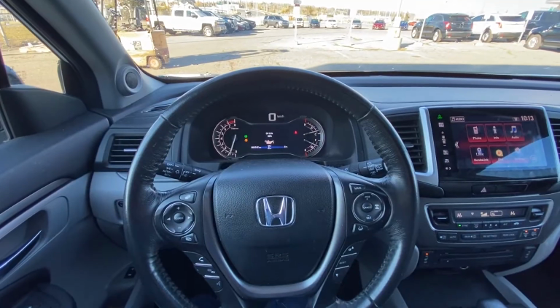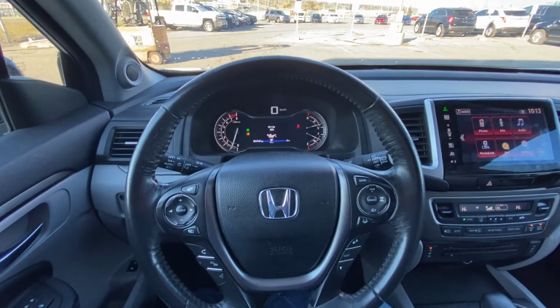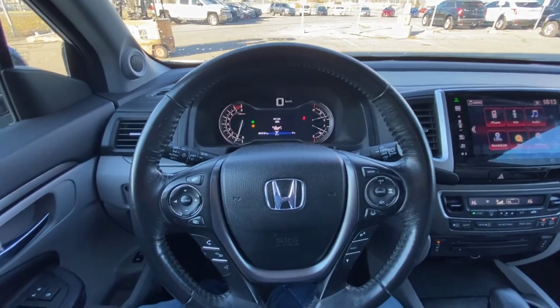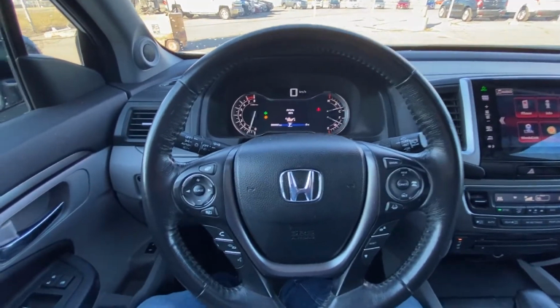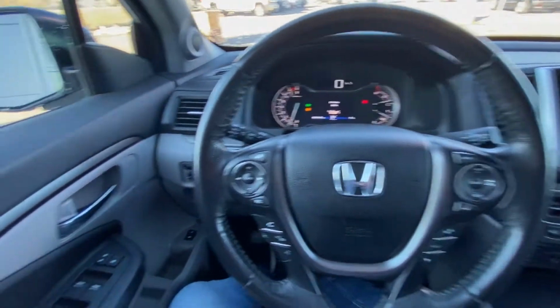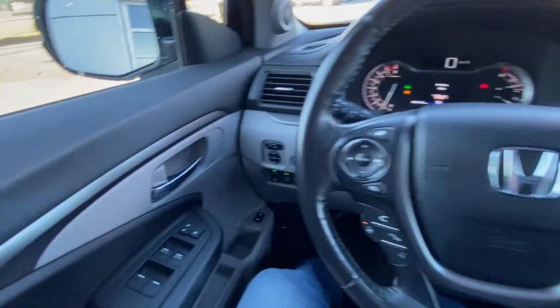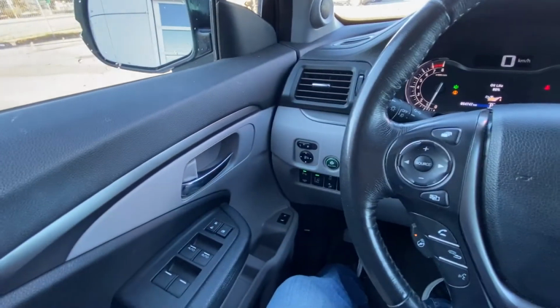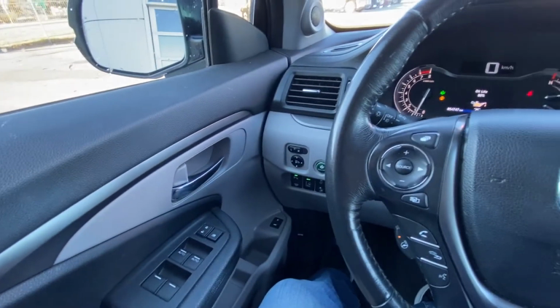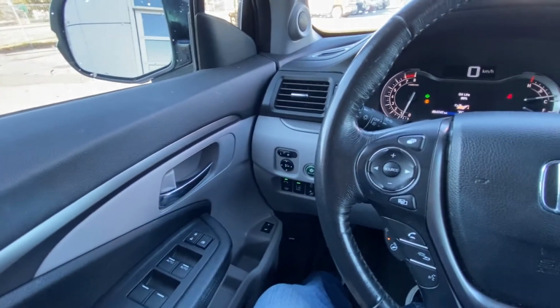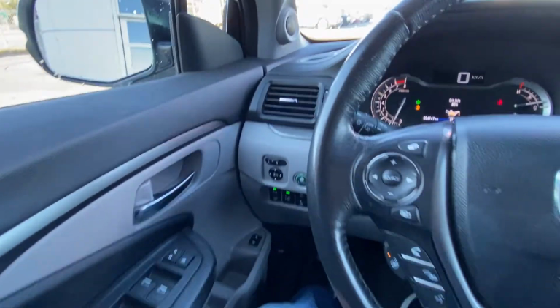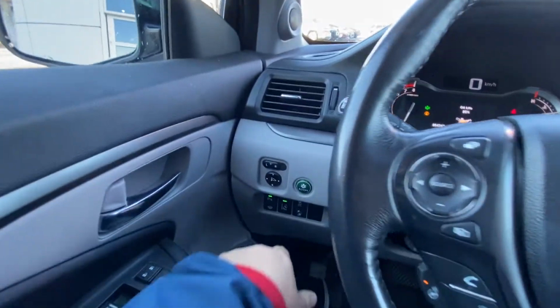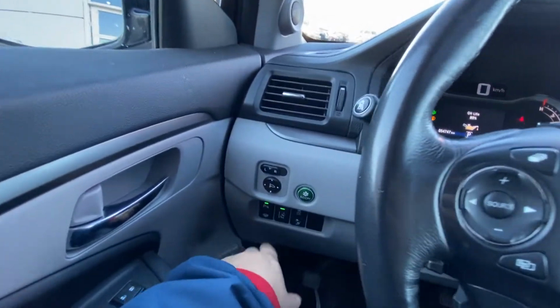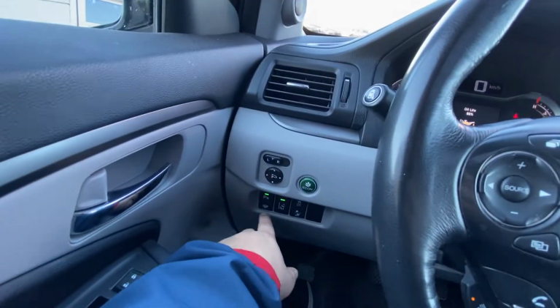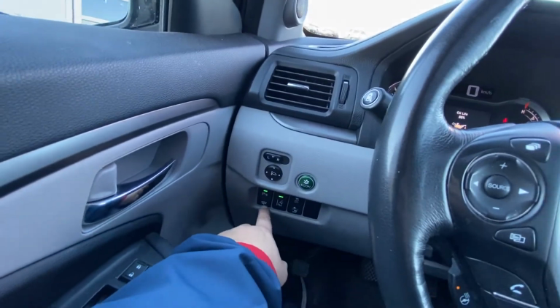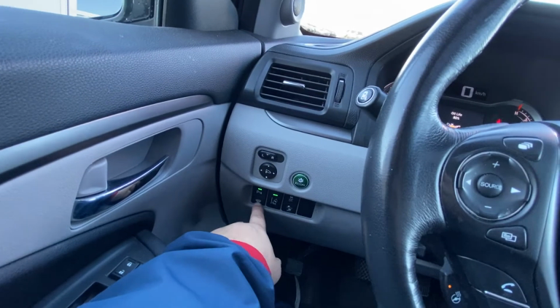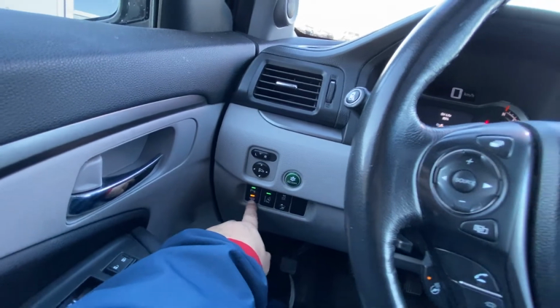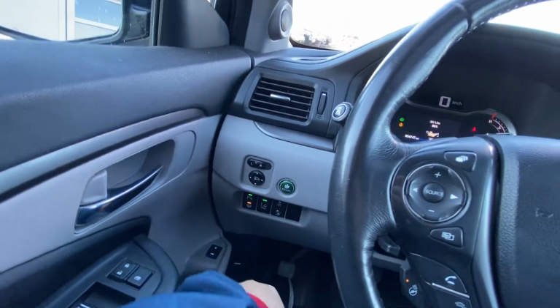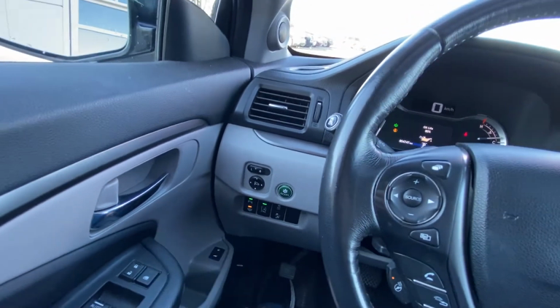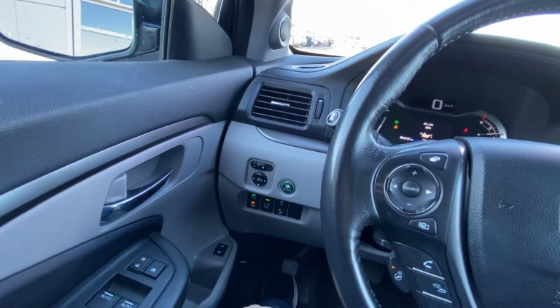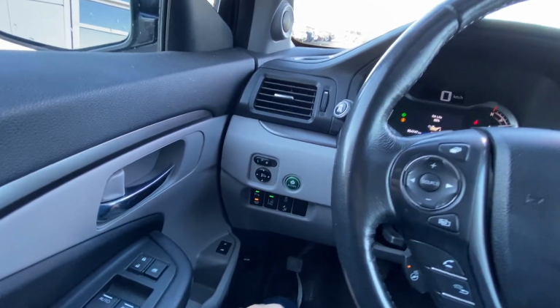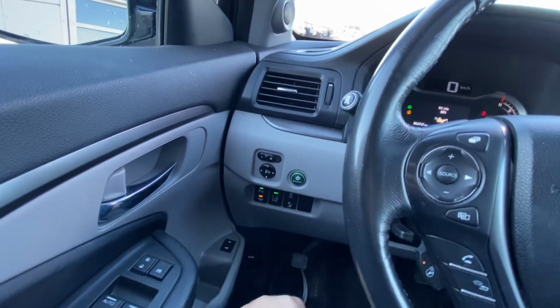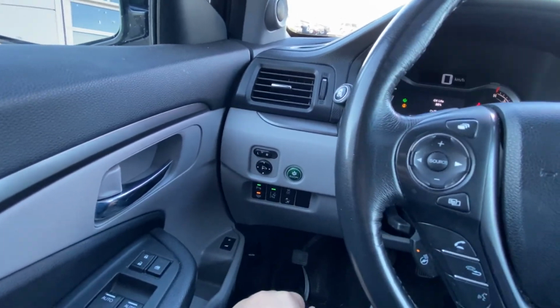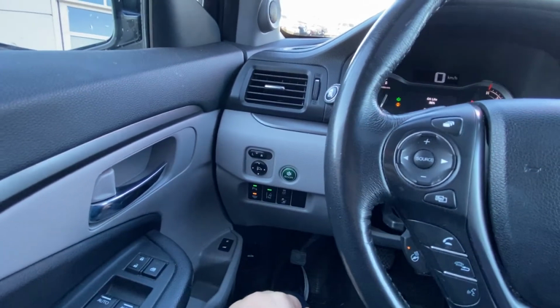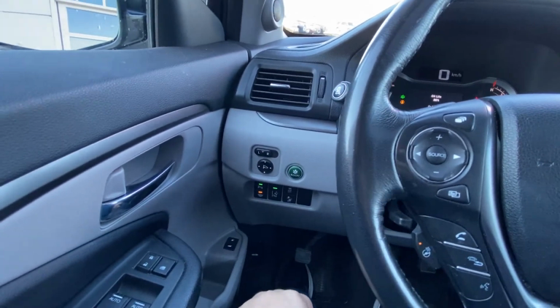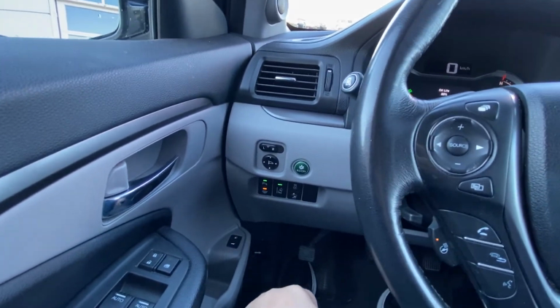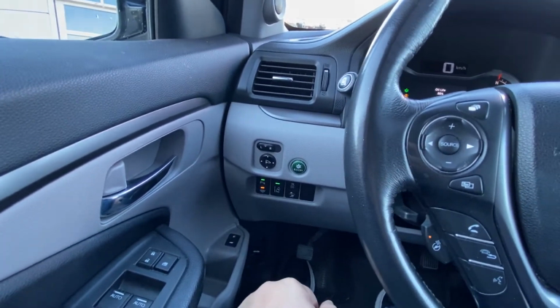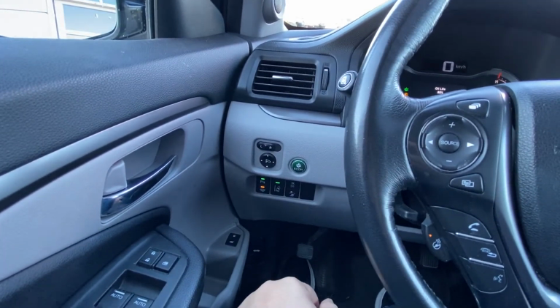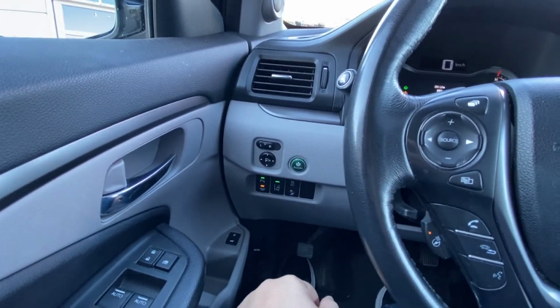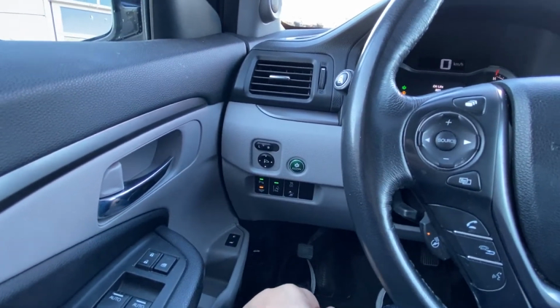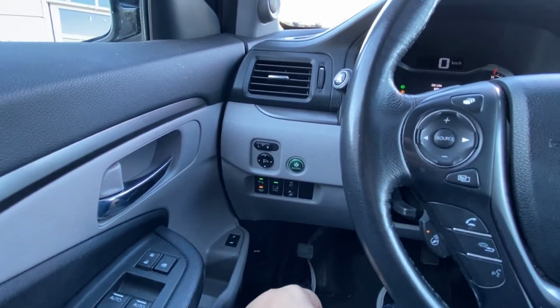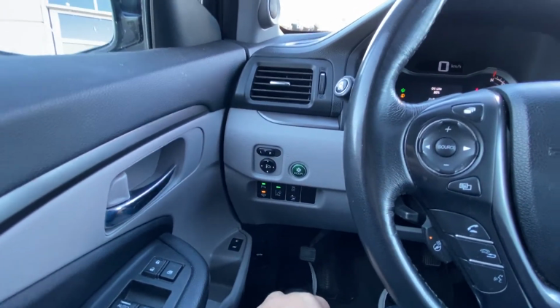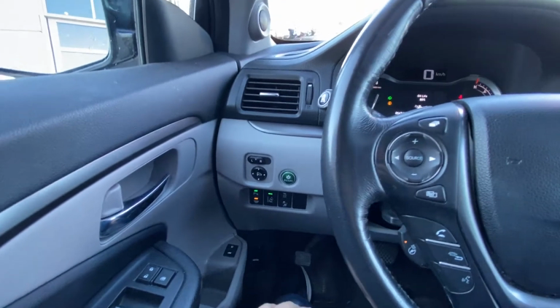Taking a quick look at the interior here. Power windows, locks and mirrors. You do have your heated windshield as well. A lane keep assist, parking sensors, traction control and vehicle stability control.